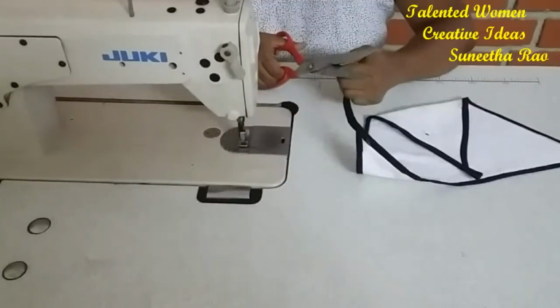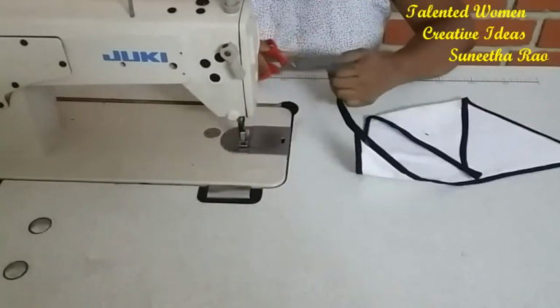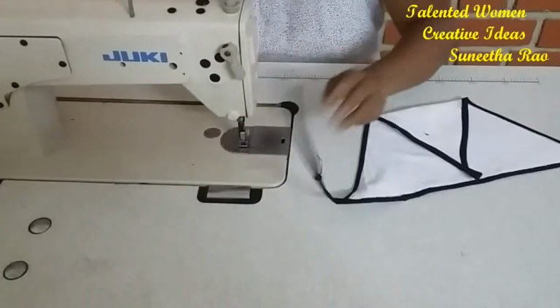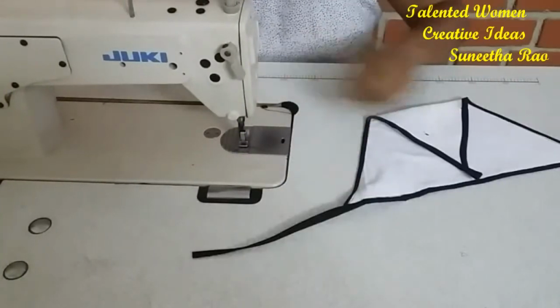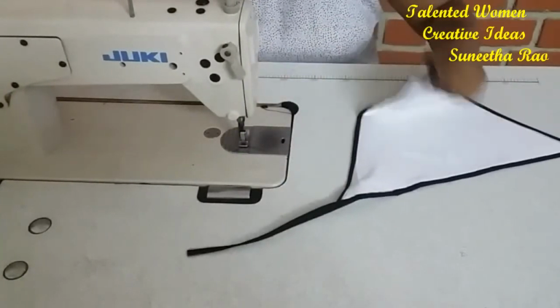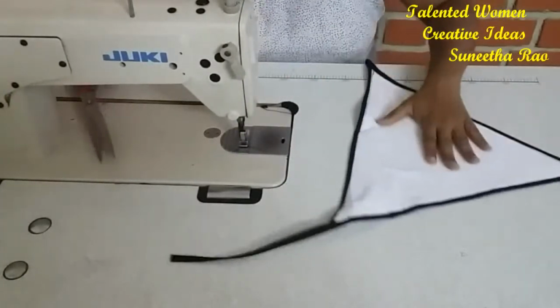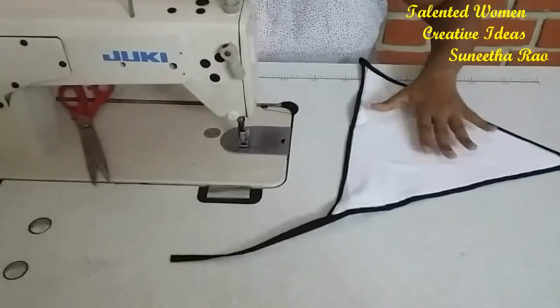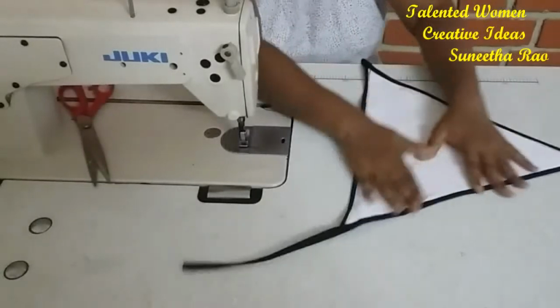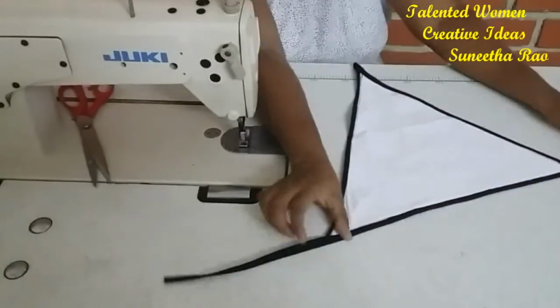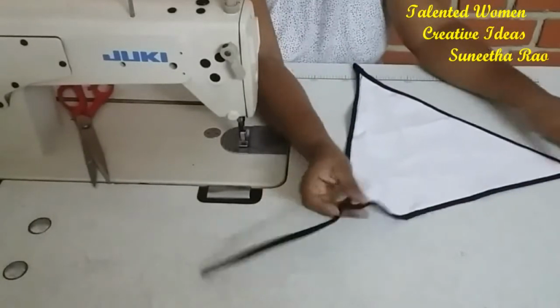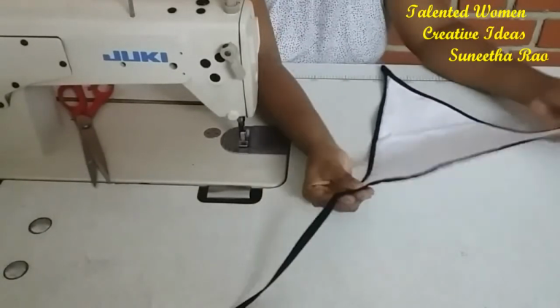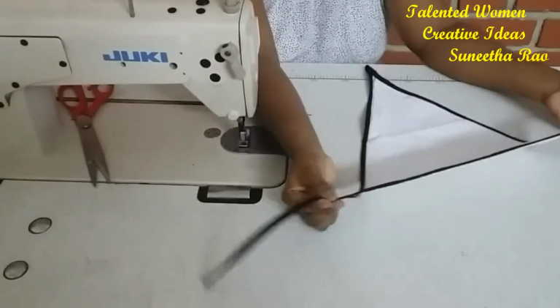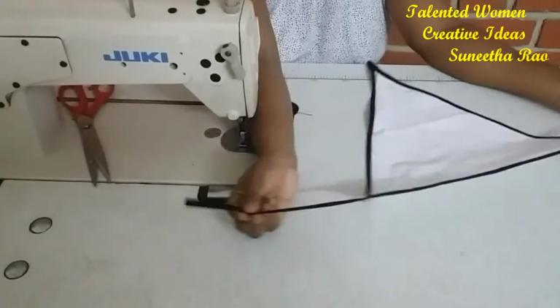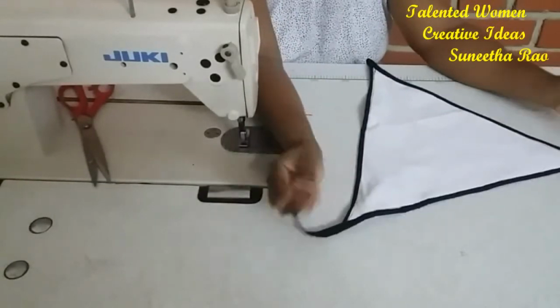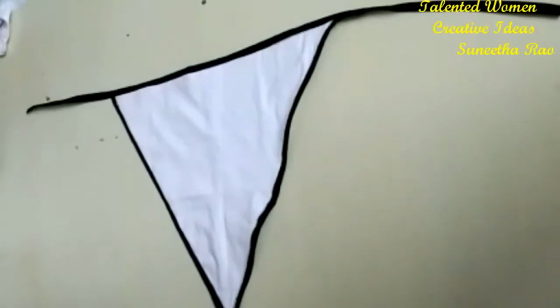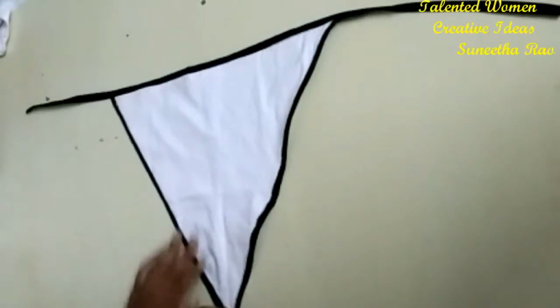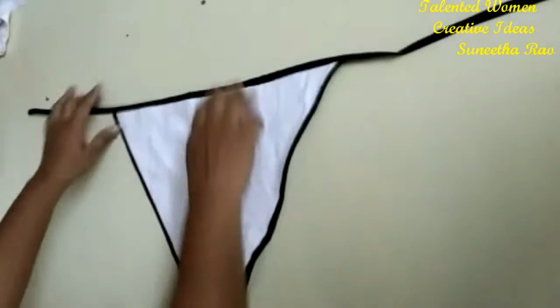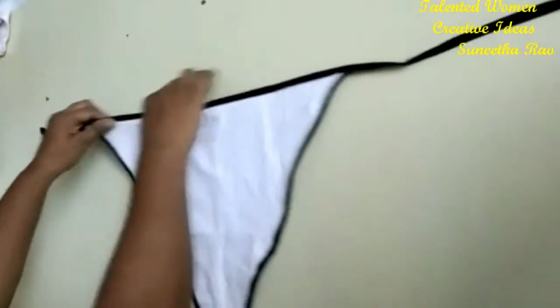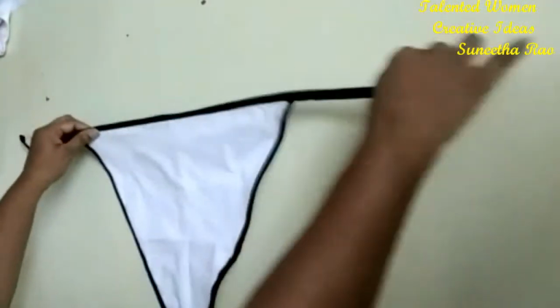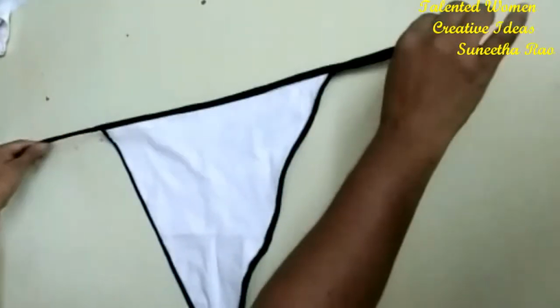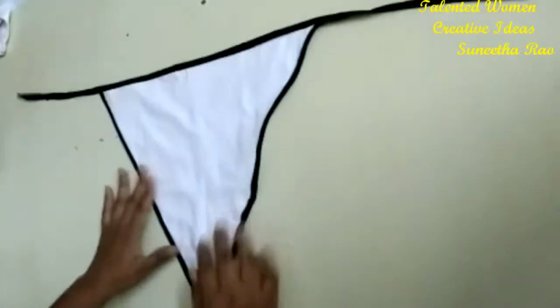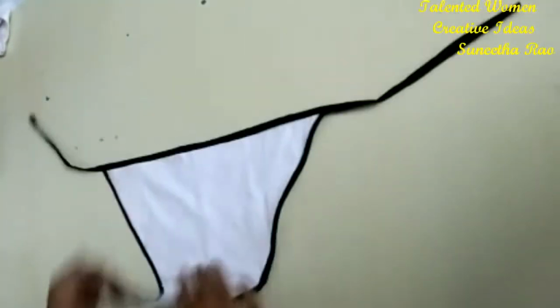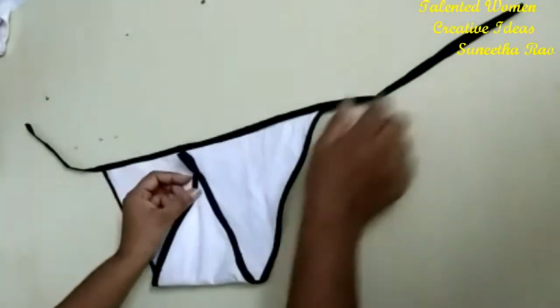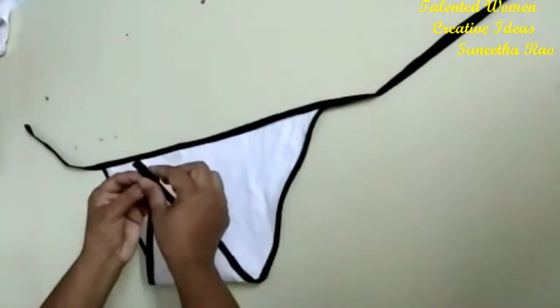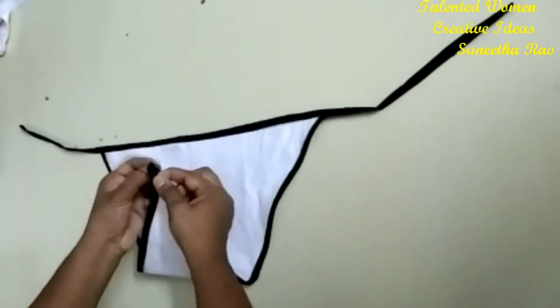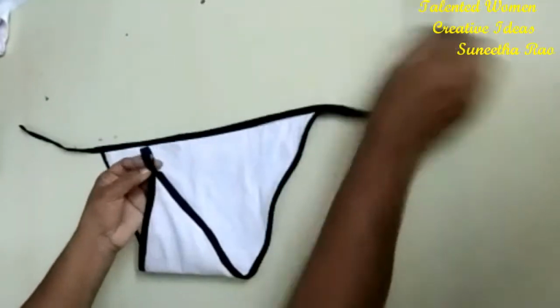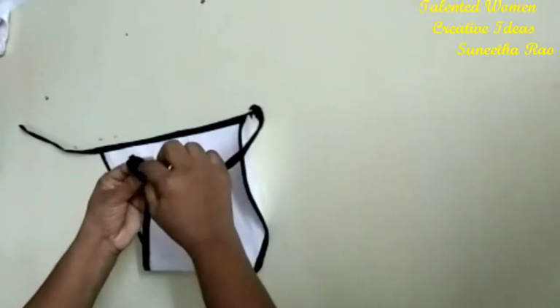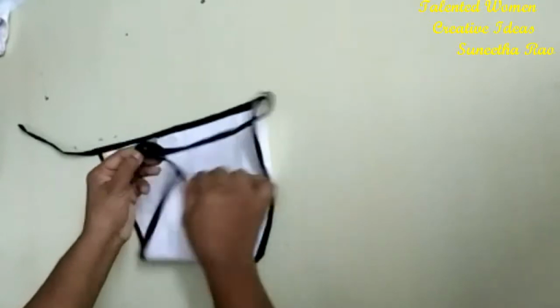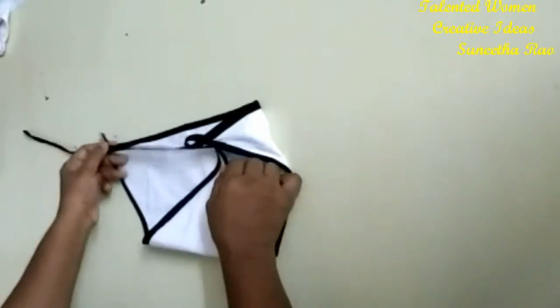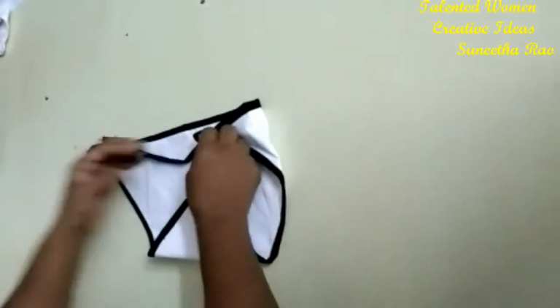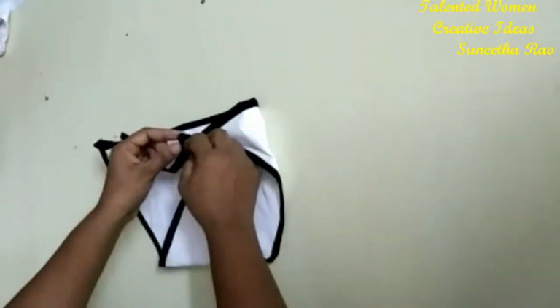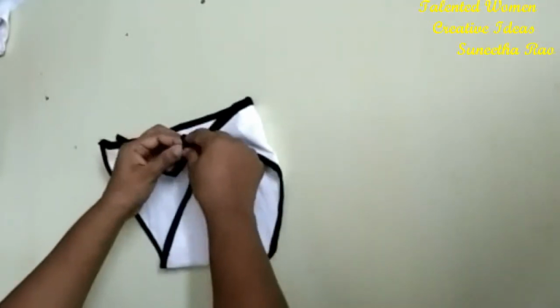We have finished stitching and piping for the triangular one. We are done with the triangular one — you can see here it is ready to use. This is the way you need to tie it.